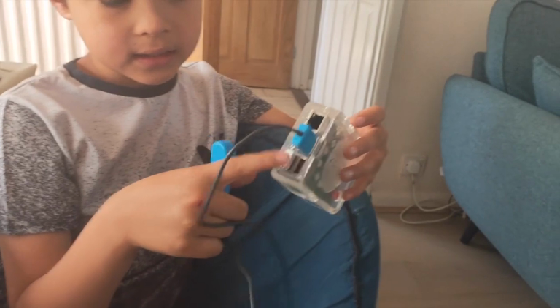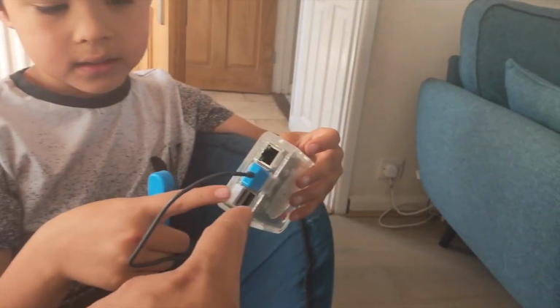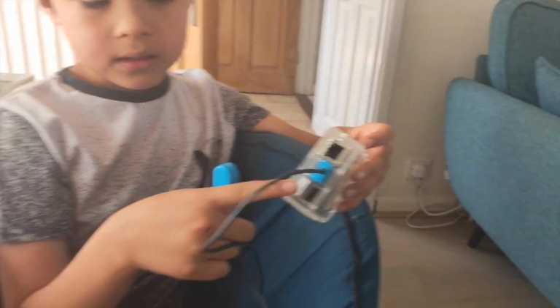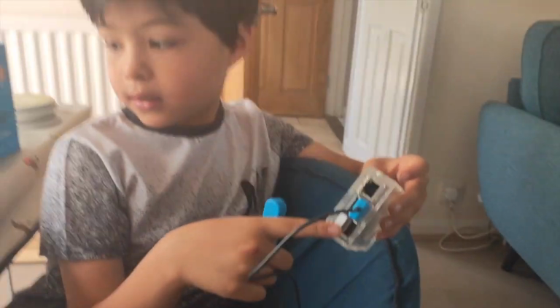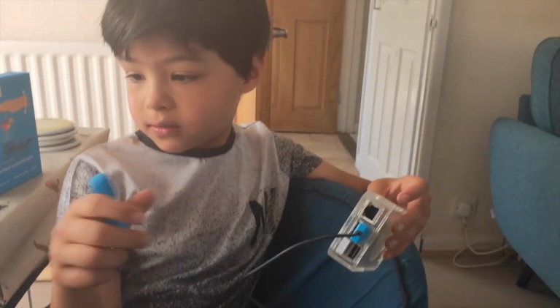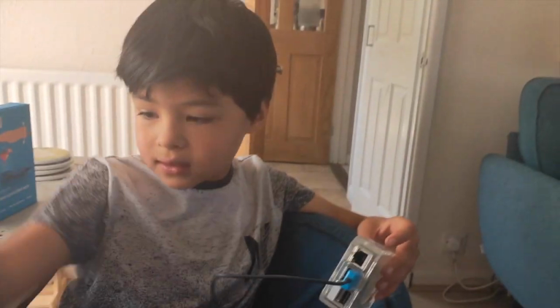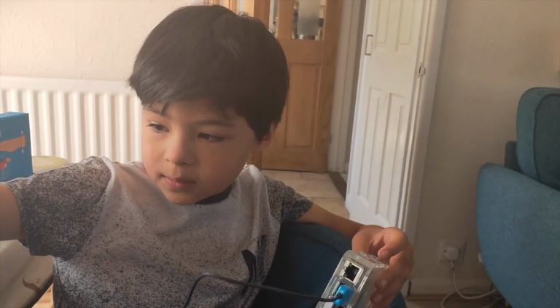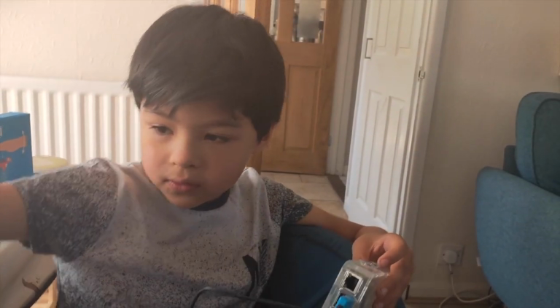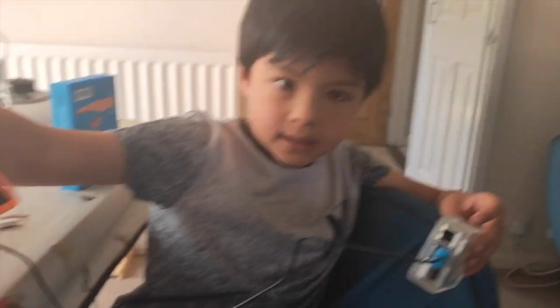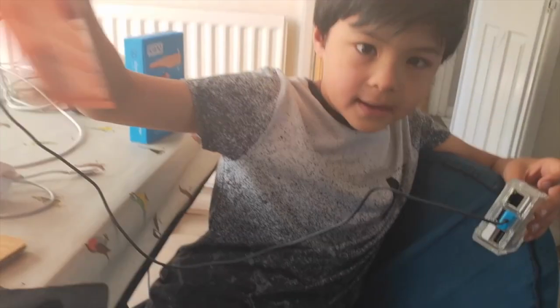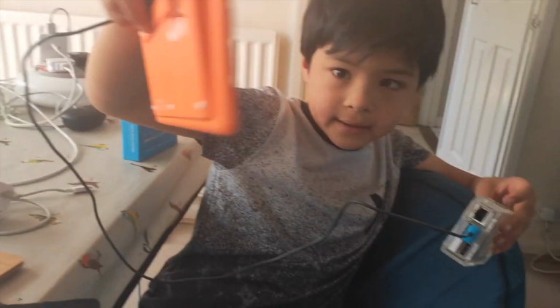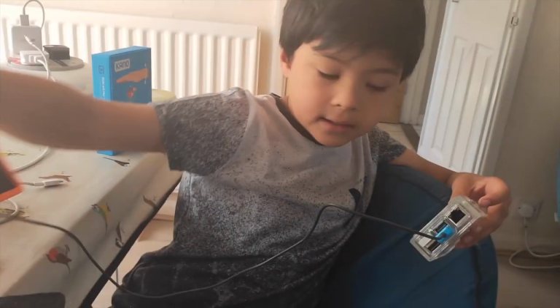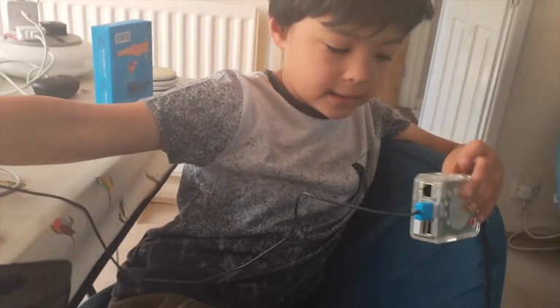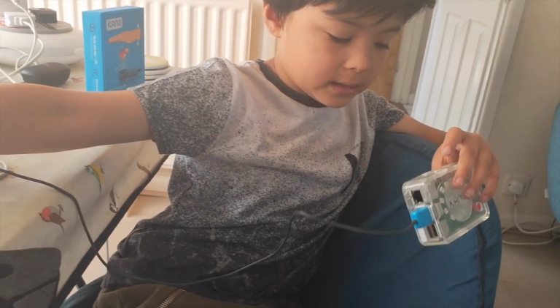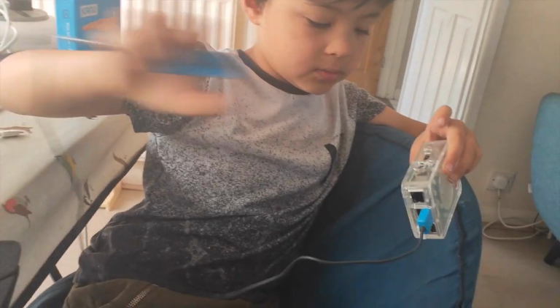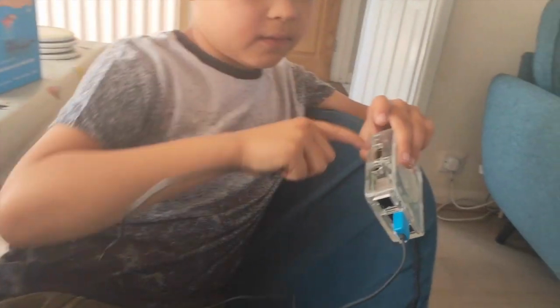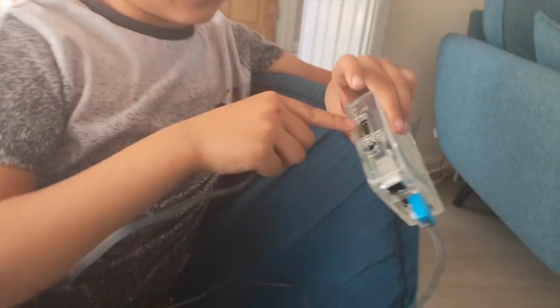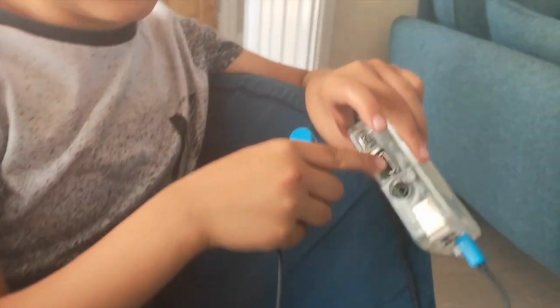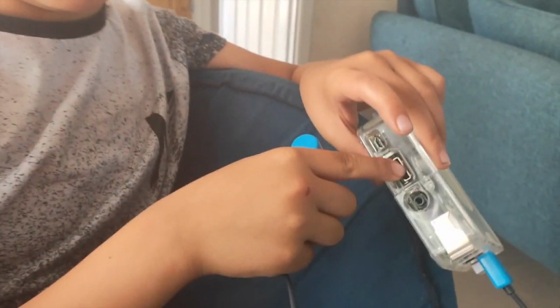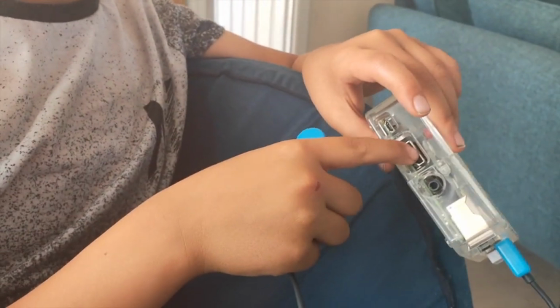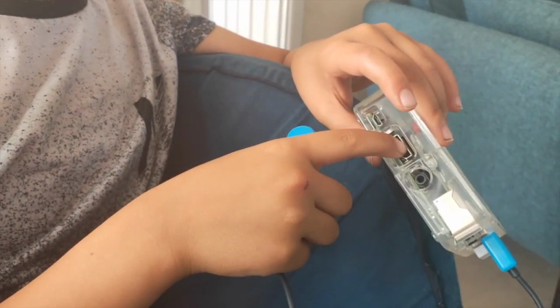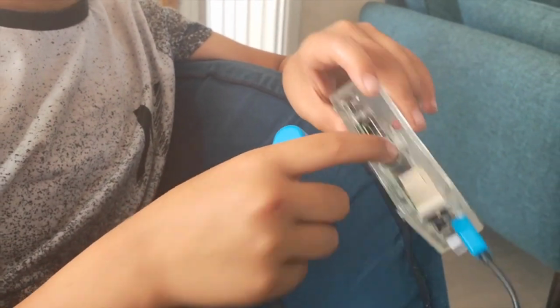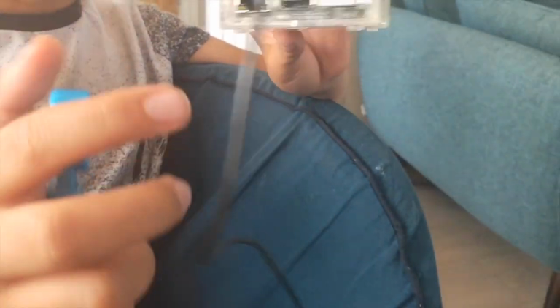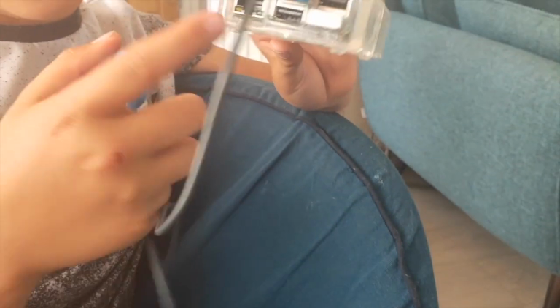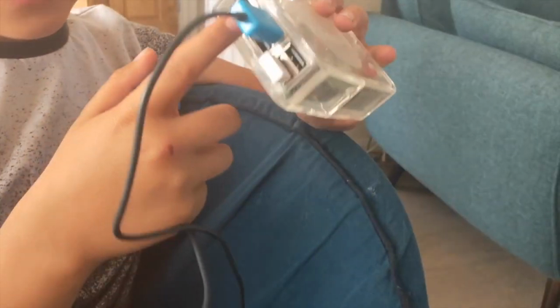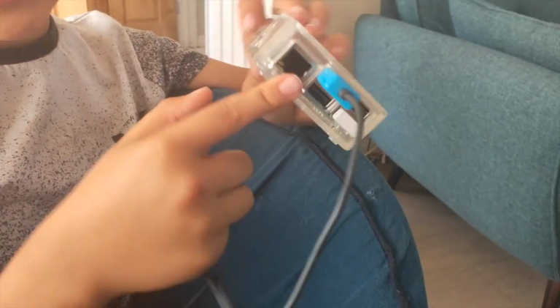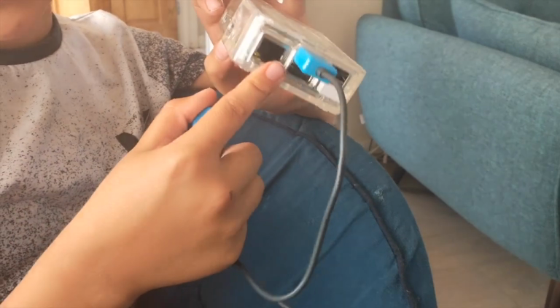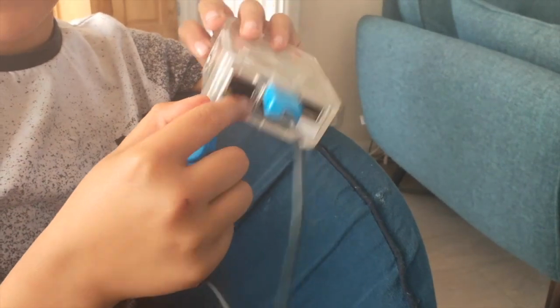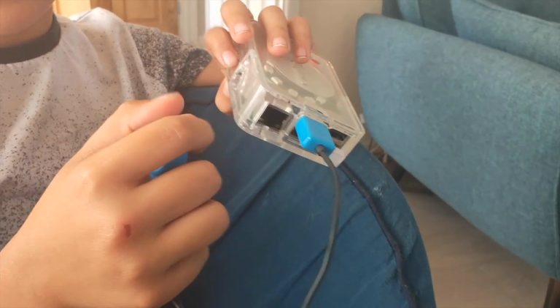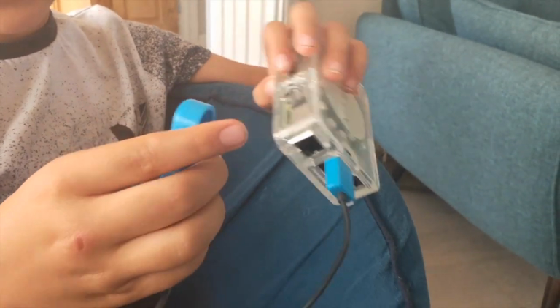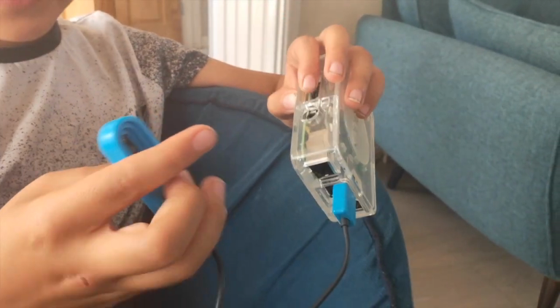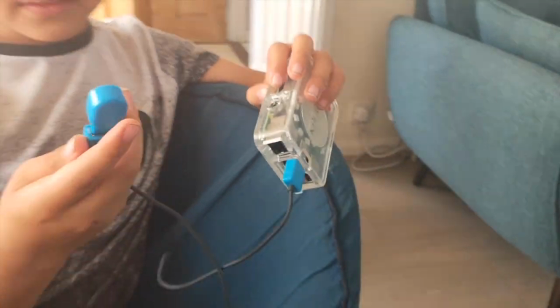And what does that do? That one is for the keyboard right here, and then this one is for the TV. And that's the internet. That's the internet, okay. Well done.